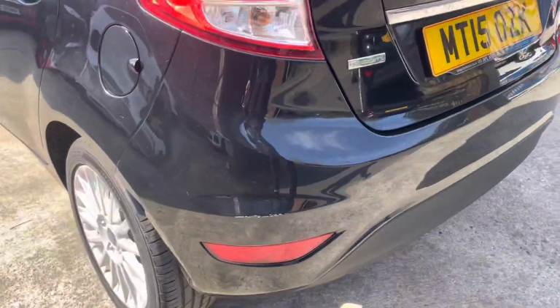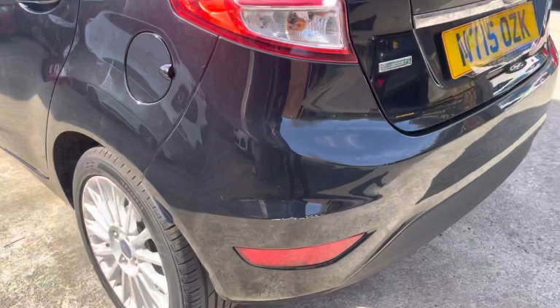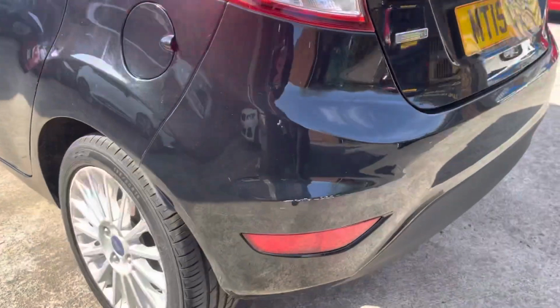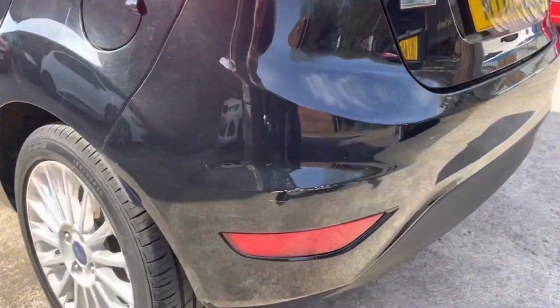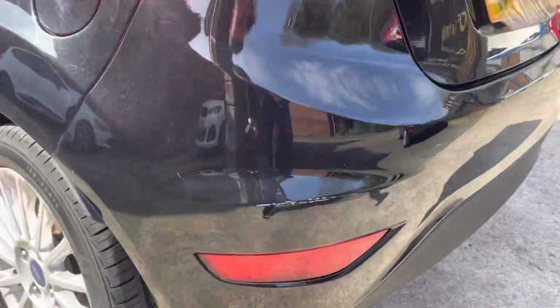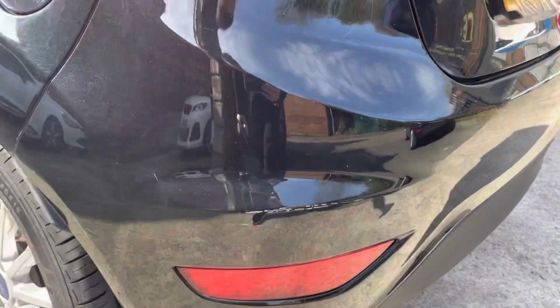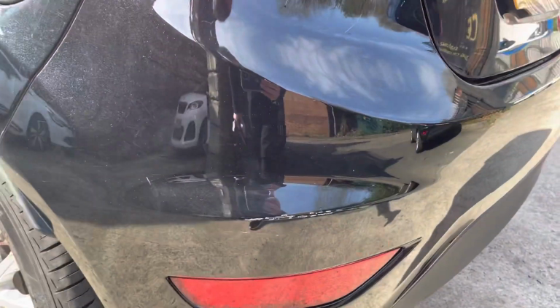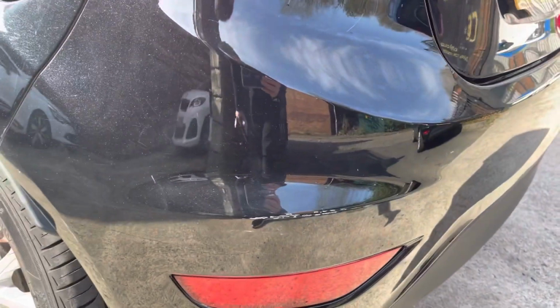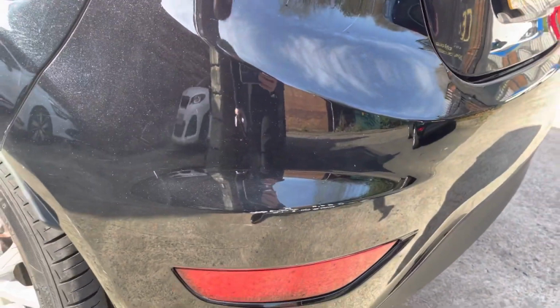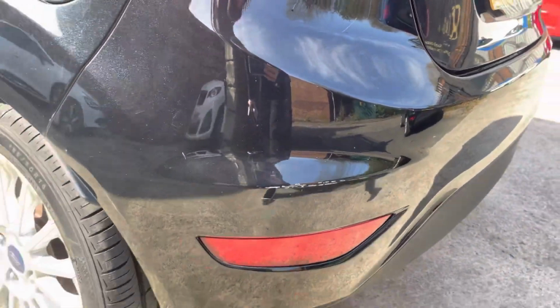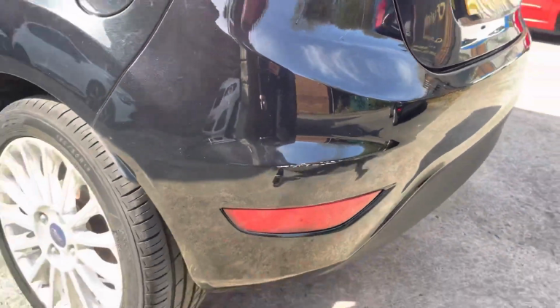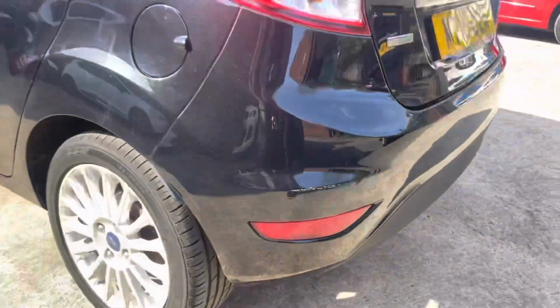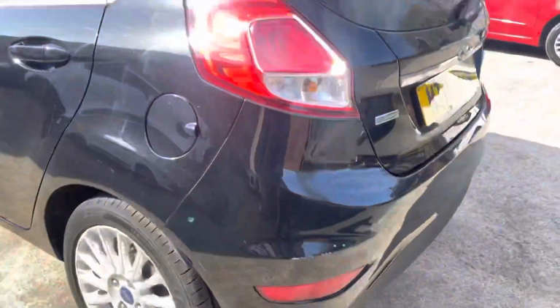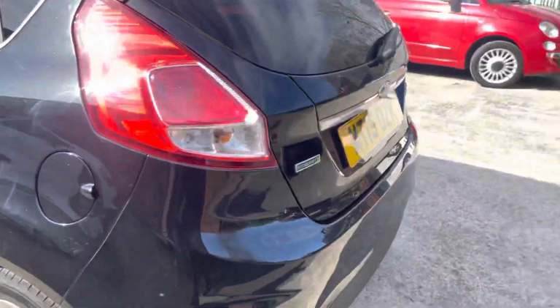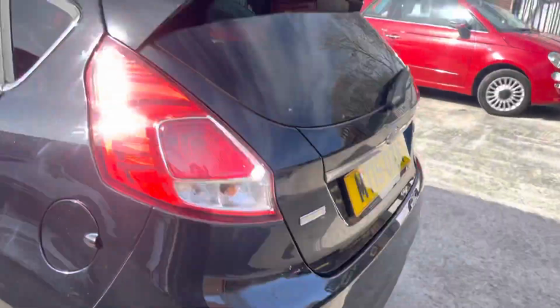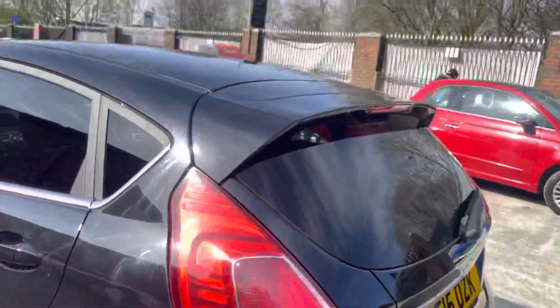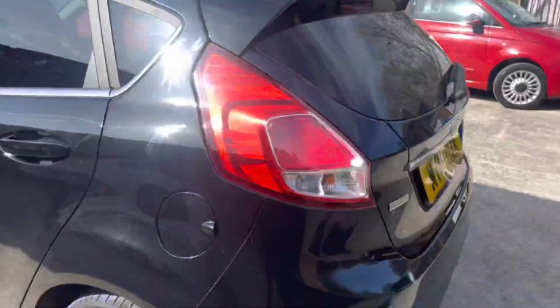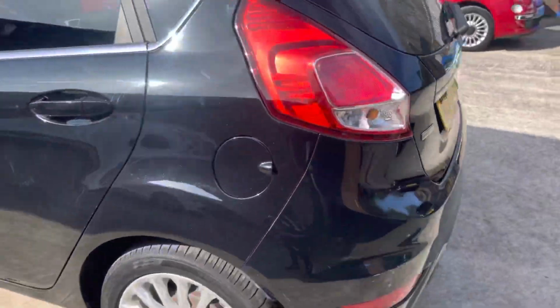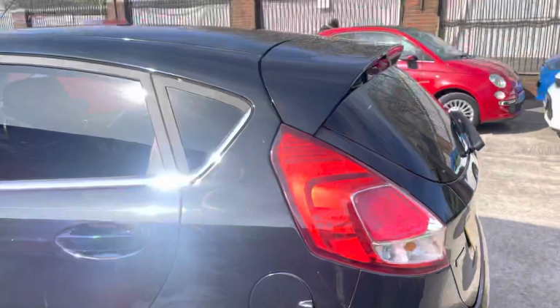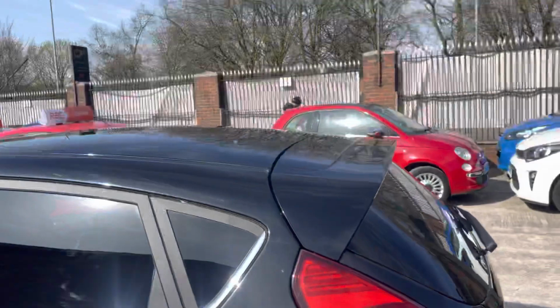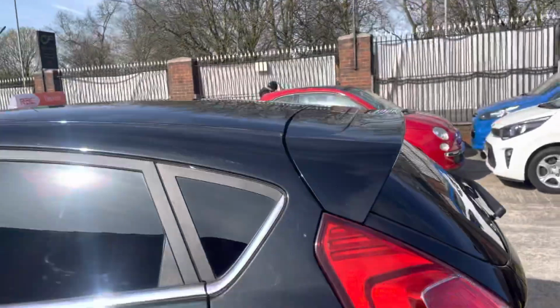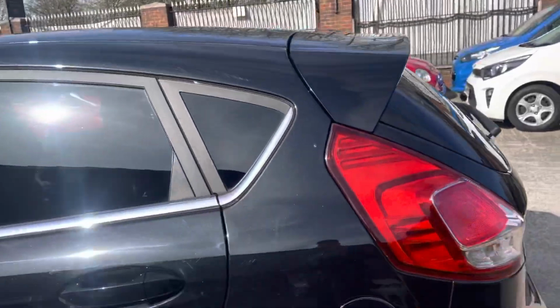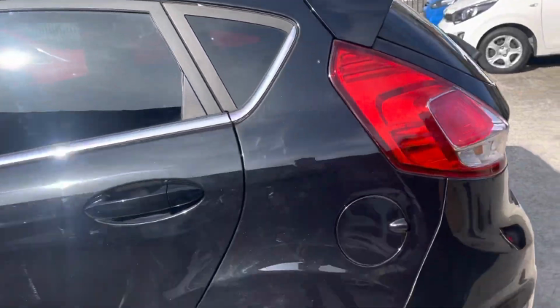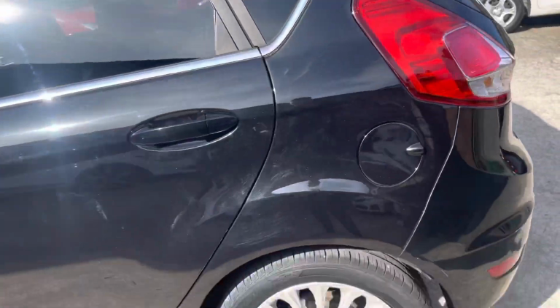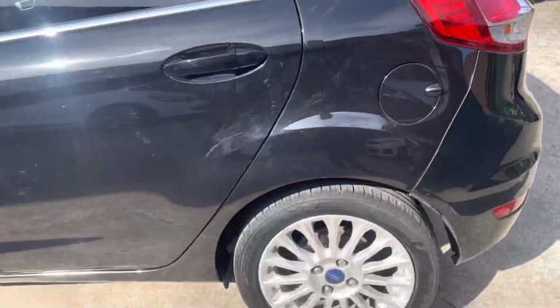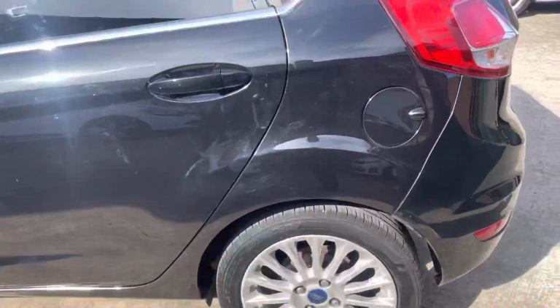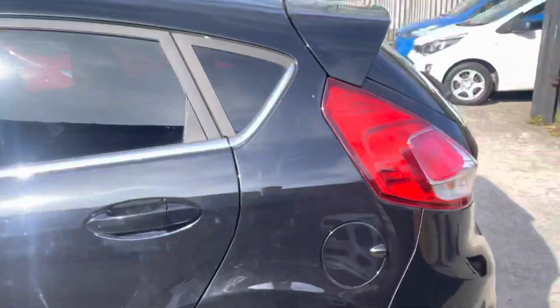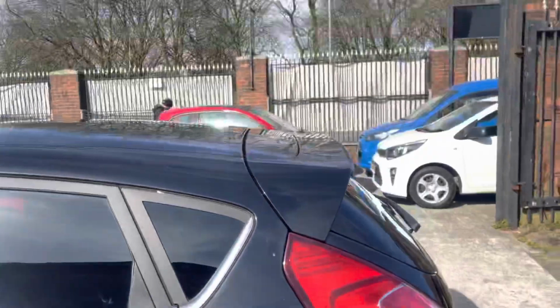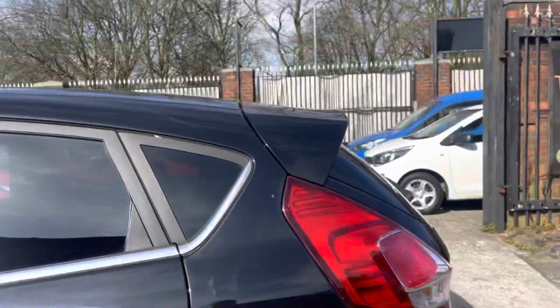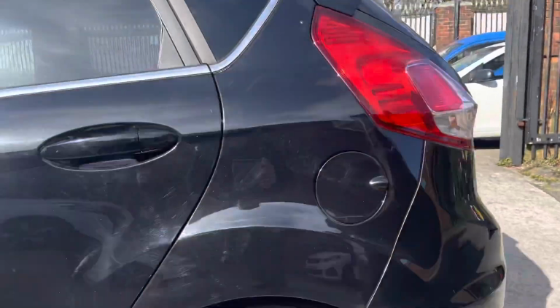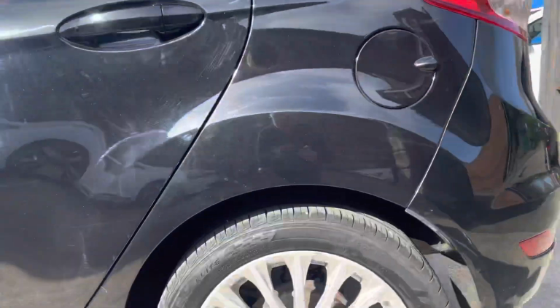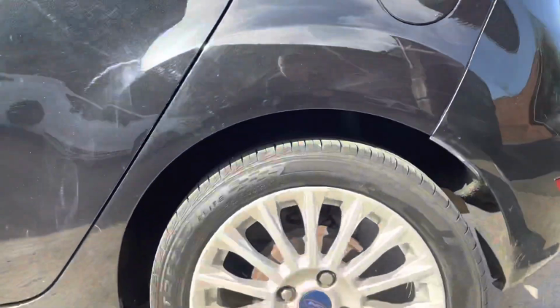Boot condition is very nice also. Just on the rear left, you do have some touch-up needed just down there. But overall, the back of the car is in very nice condition. The rear quarter panel is also in very nice condition. Moving on to the passenger side.